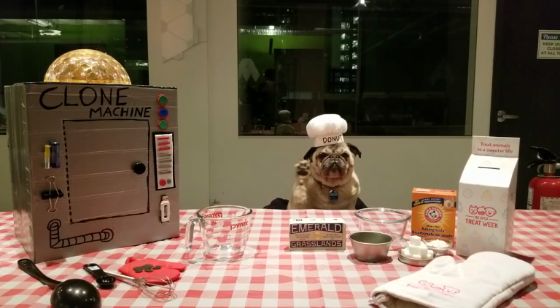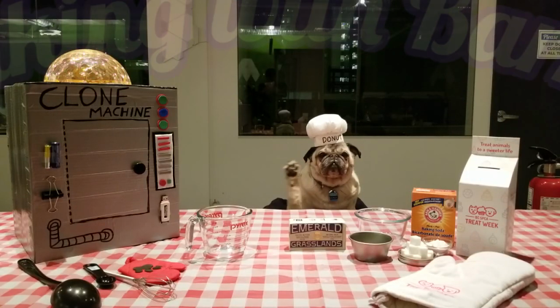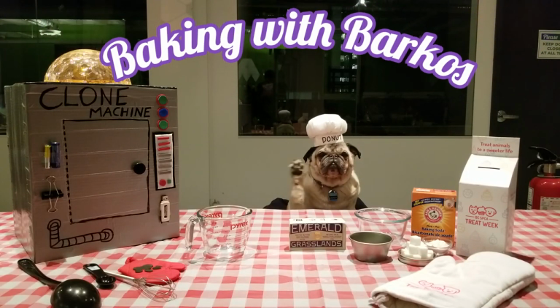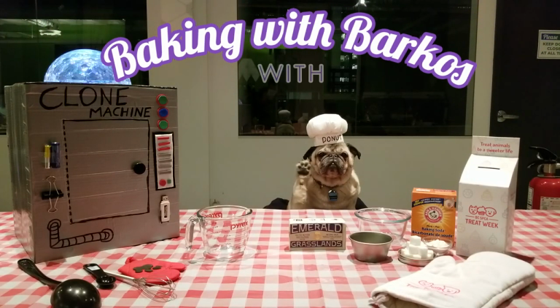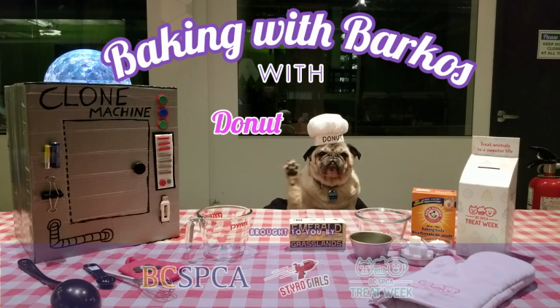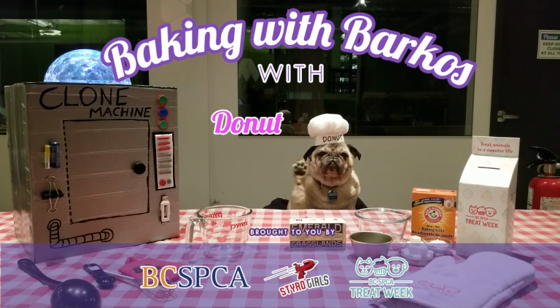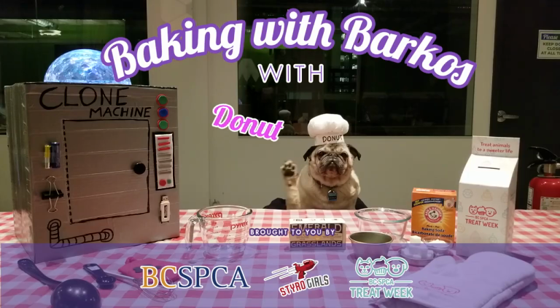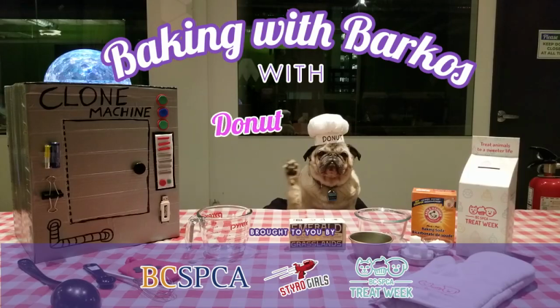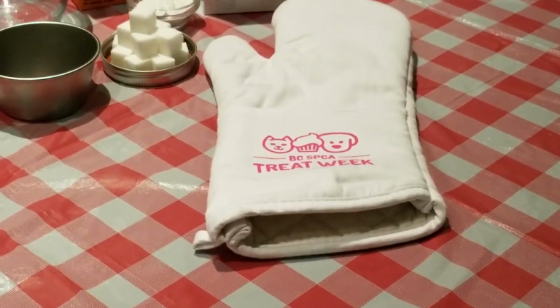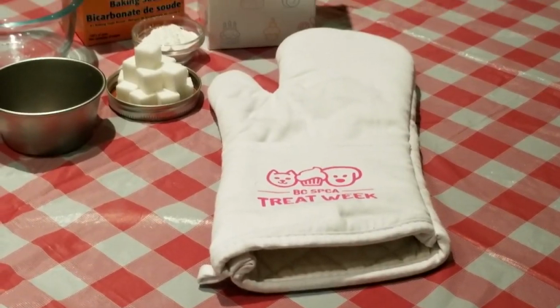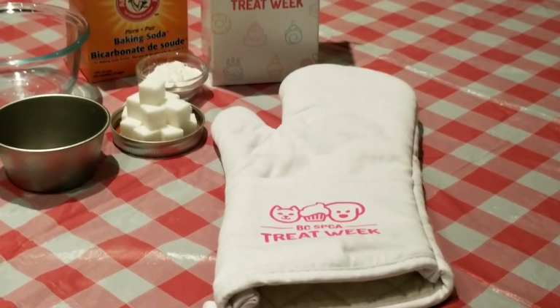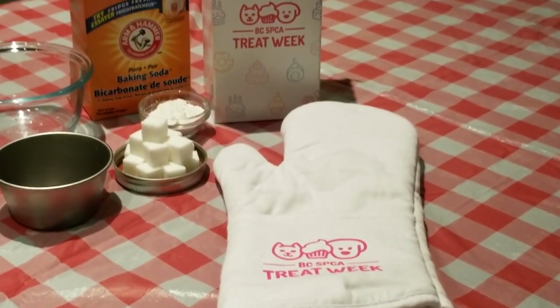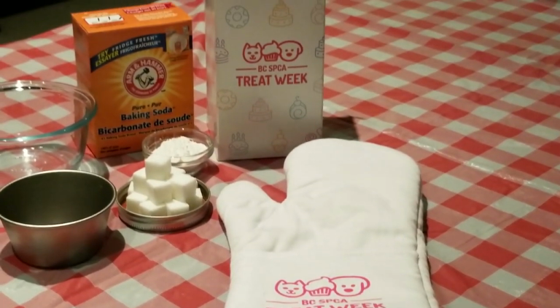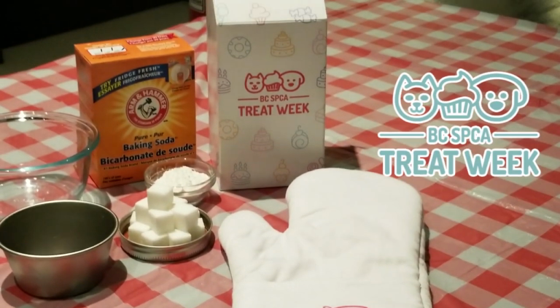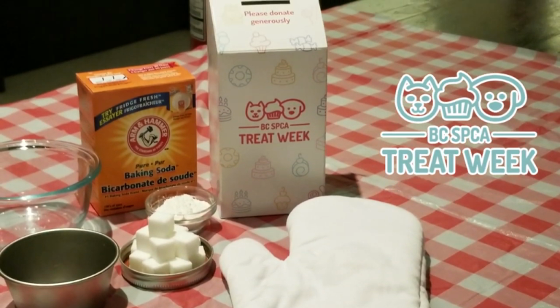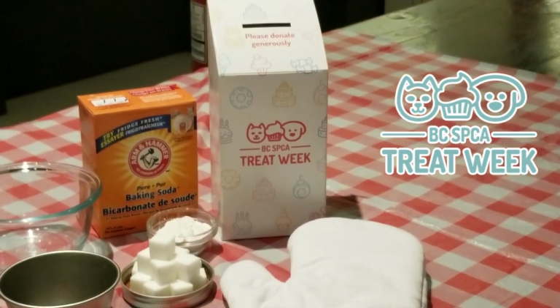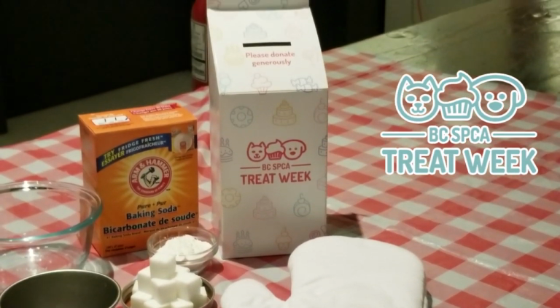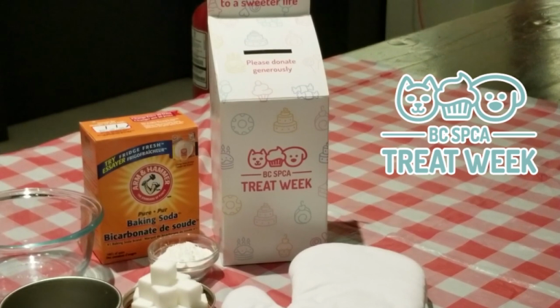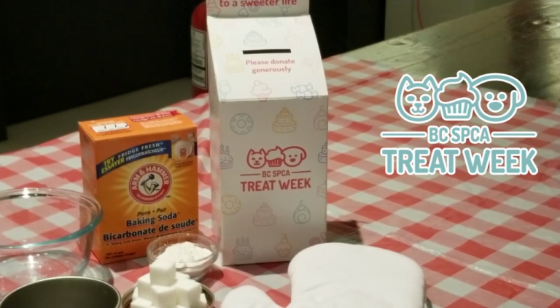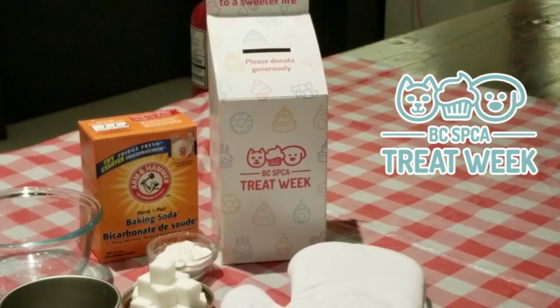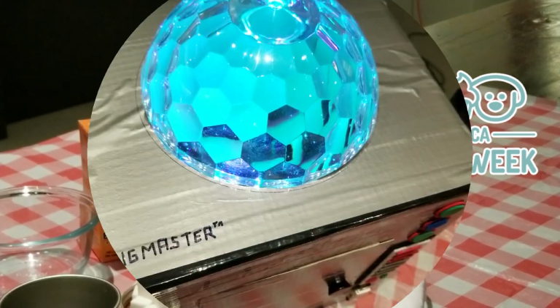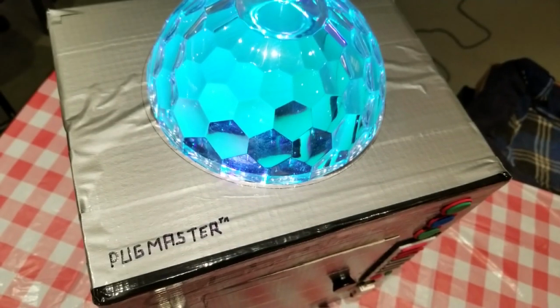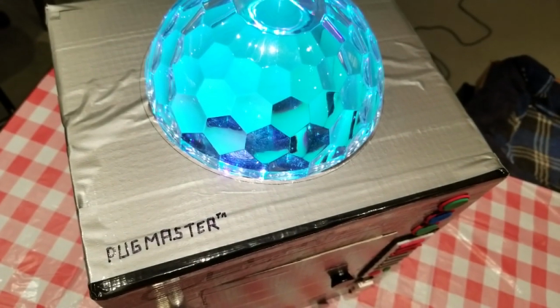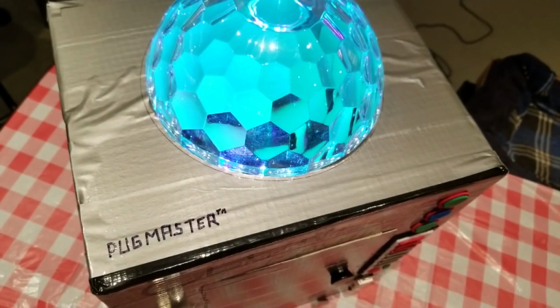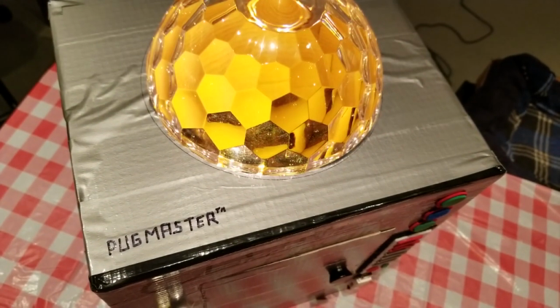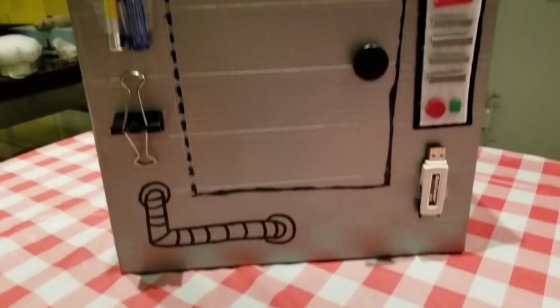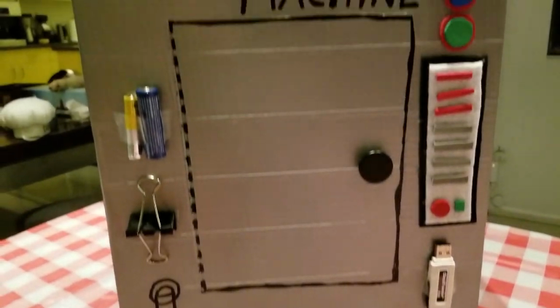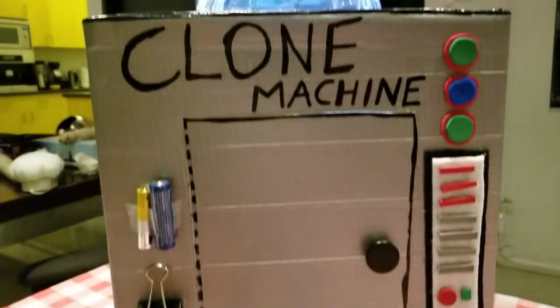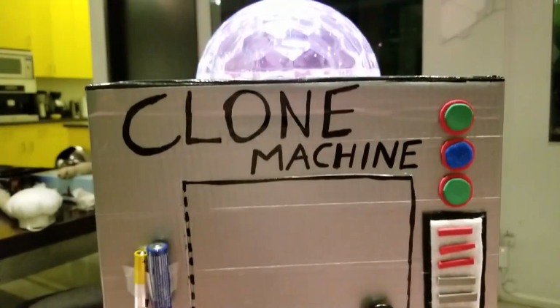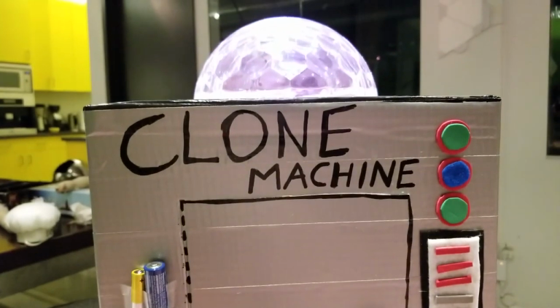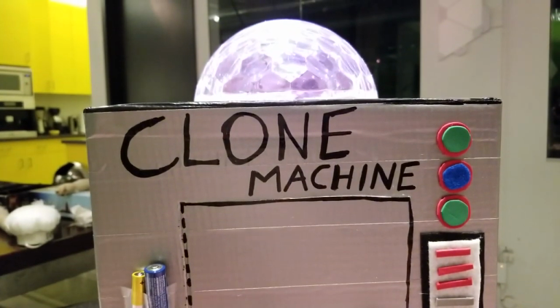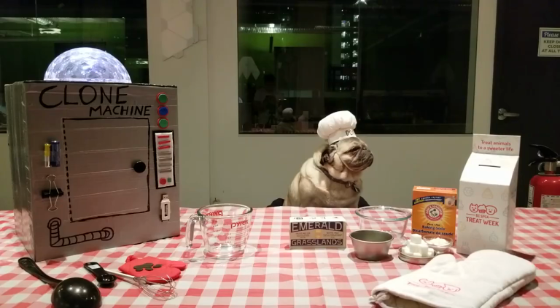Welcome to Baking with Barkos with your host, Pug Donut. Today we'll be doing something different in the kitchen for Treat Week, brought to you by the BC SPCA. In this episode, we'll be using the Pugmaster Clone Machine to create the tastiest of all treats: Donut.